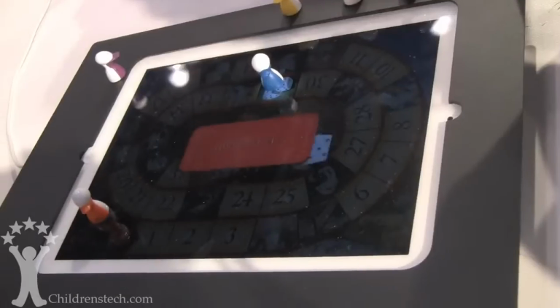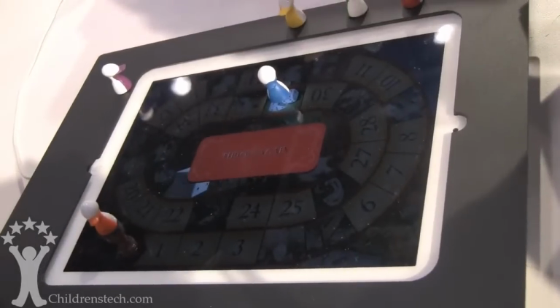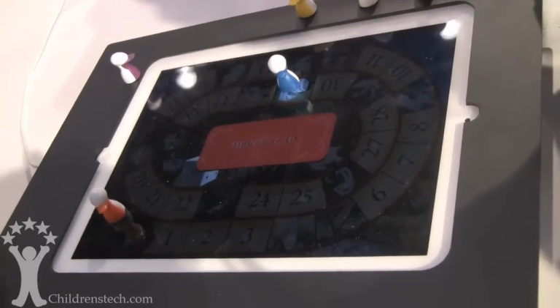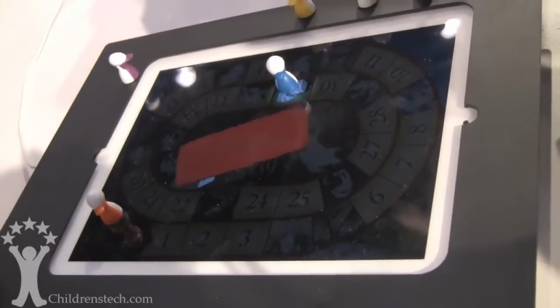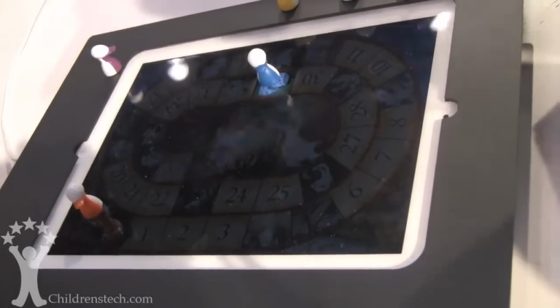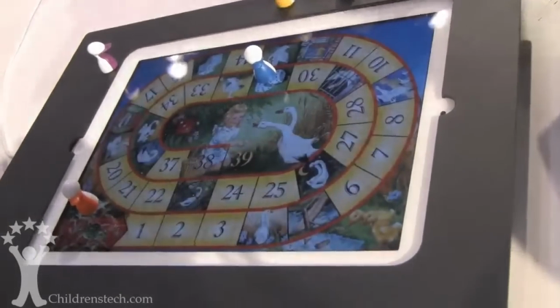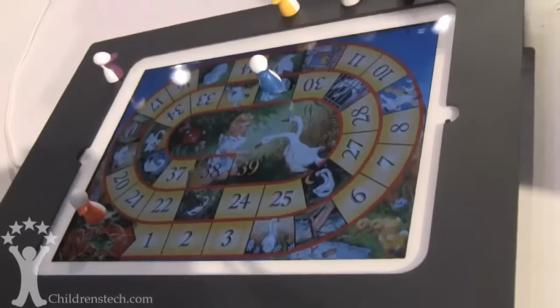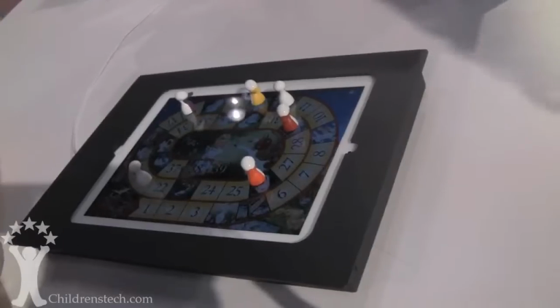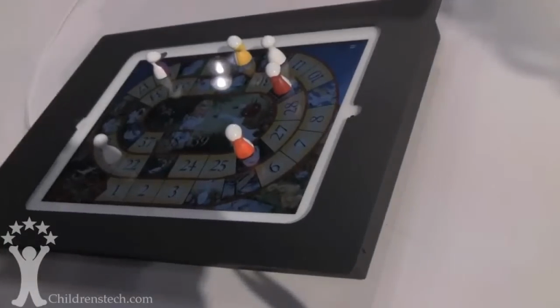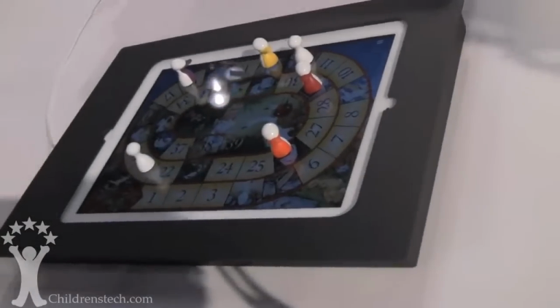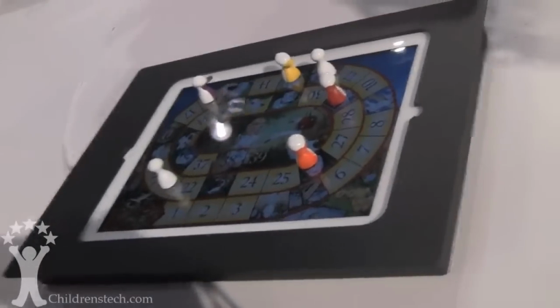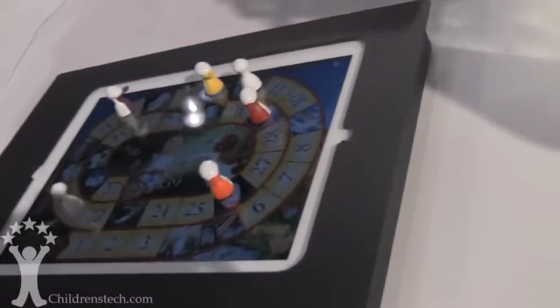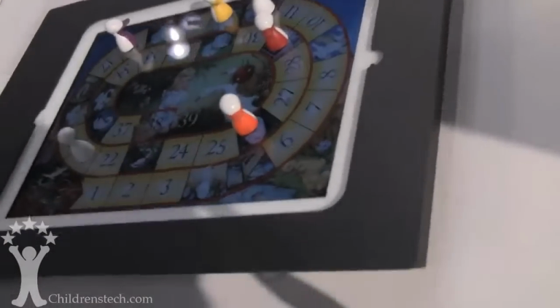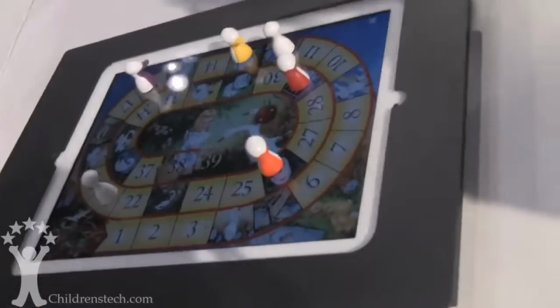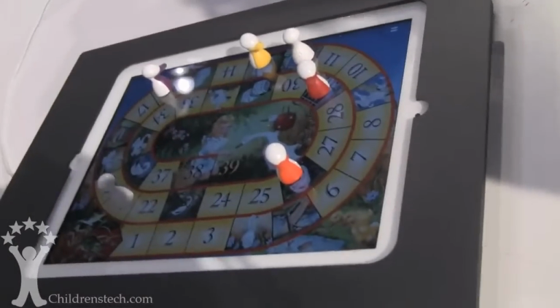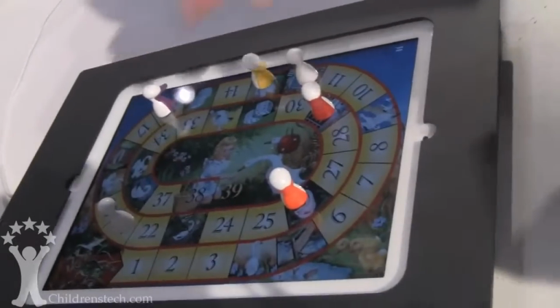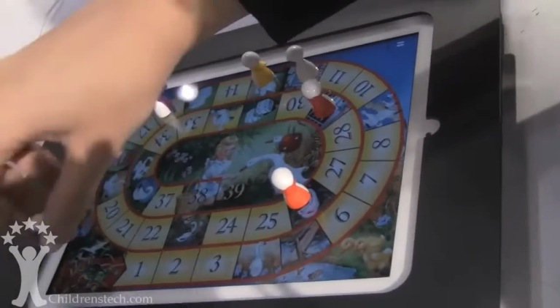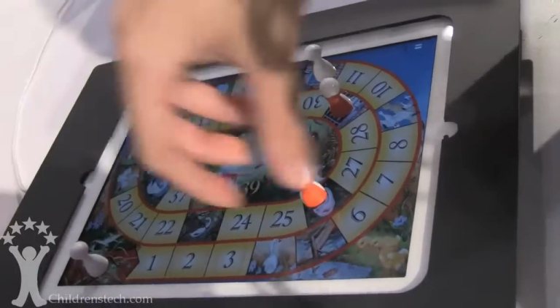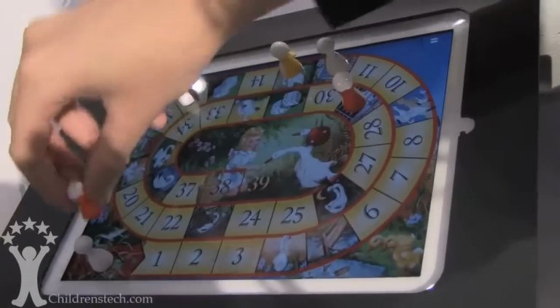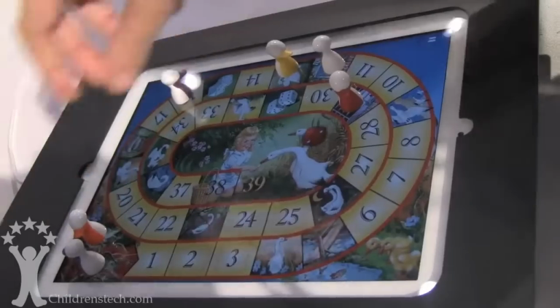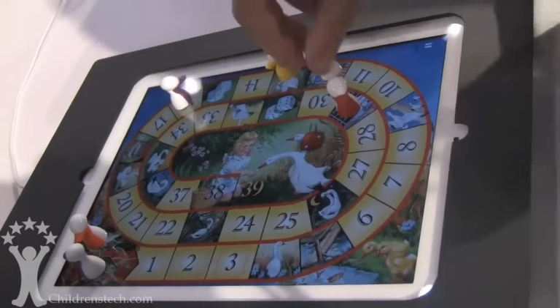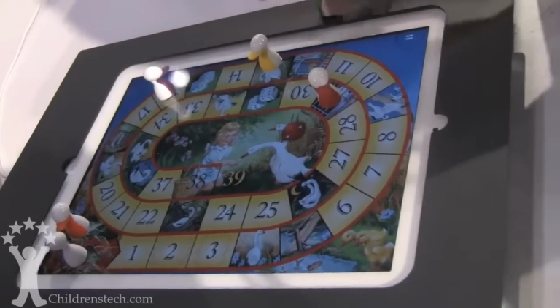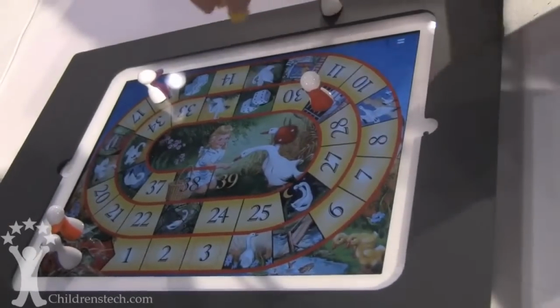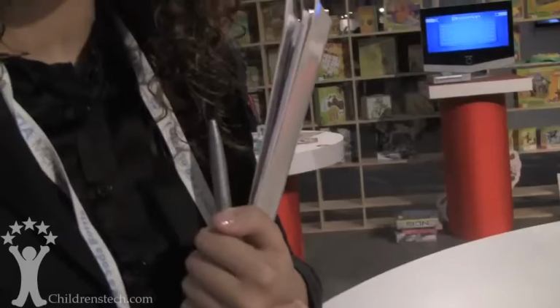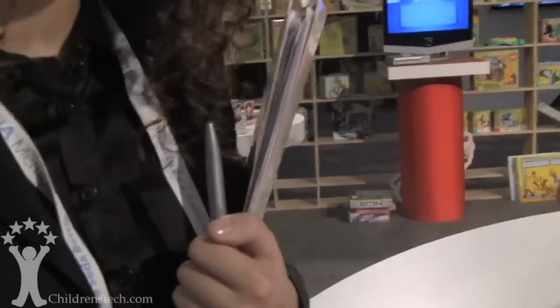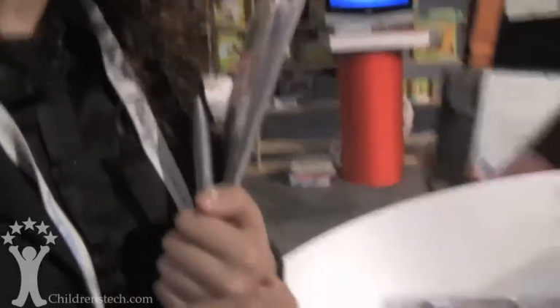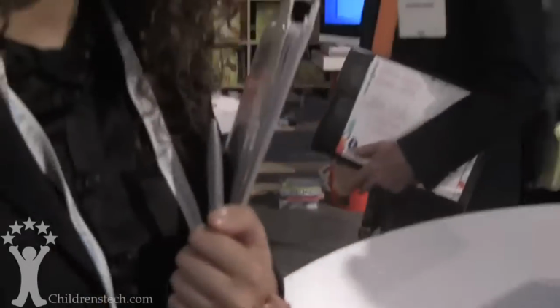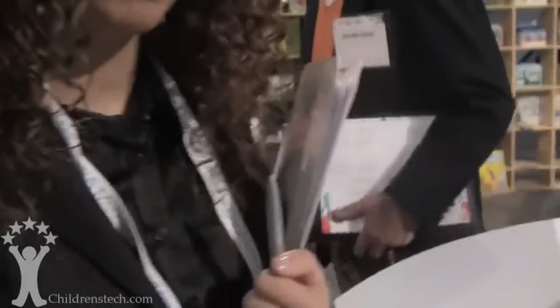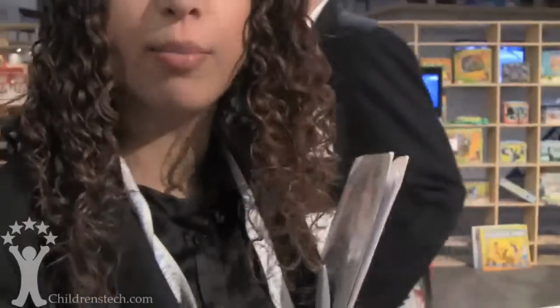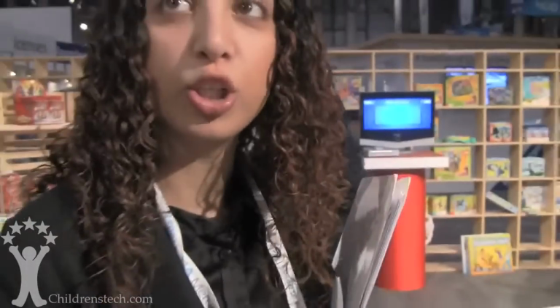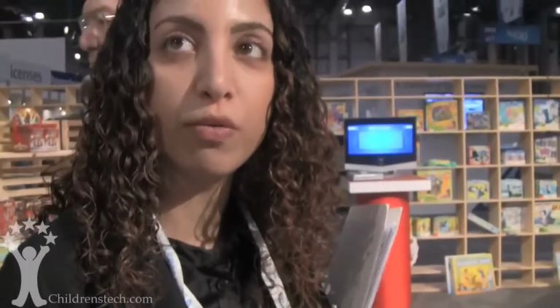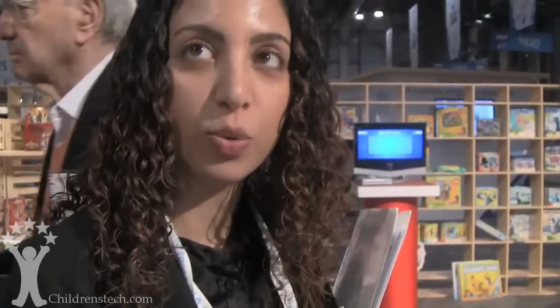The app is free, but the pieces retail for $9.99. The recommended age group is four and up. It's designed to play with the family together — younger kids and adults can play together. We just started making them and they'll be available in June 2012.